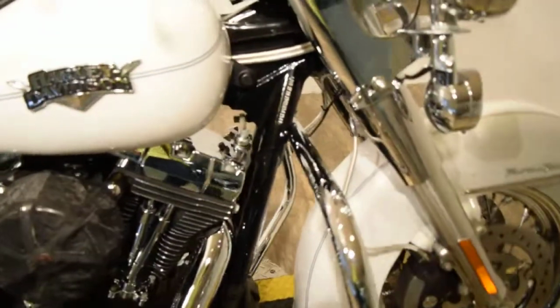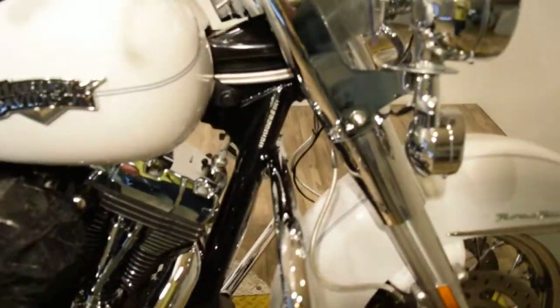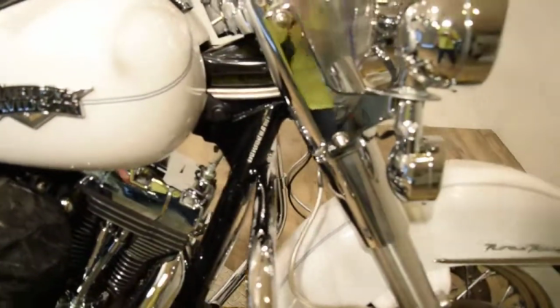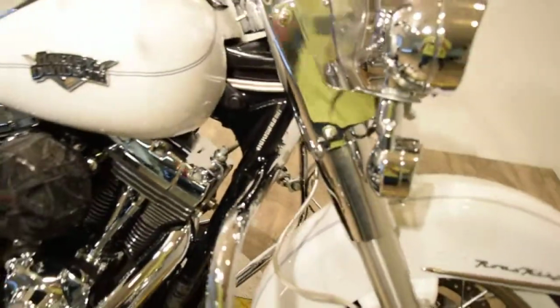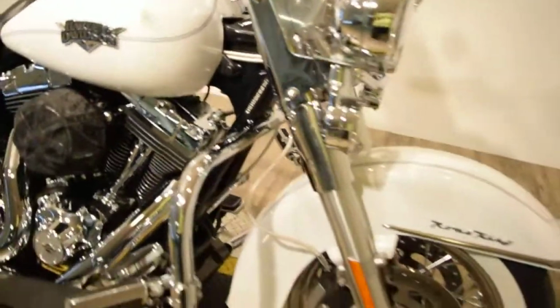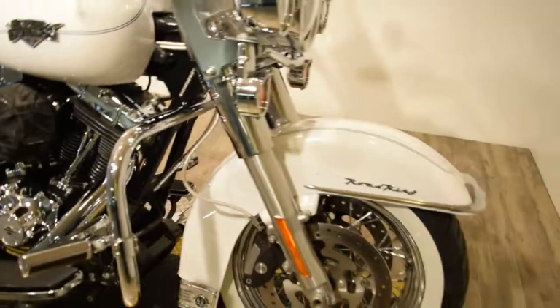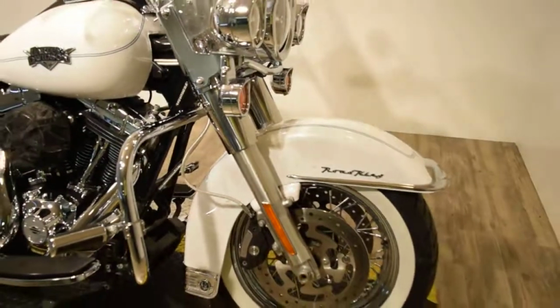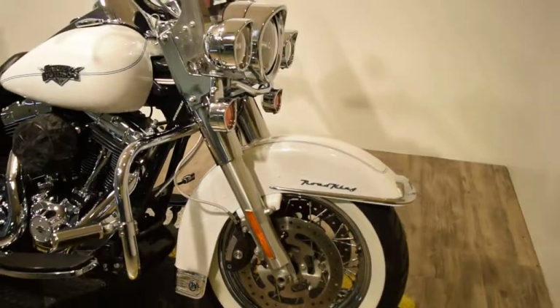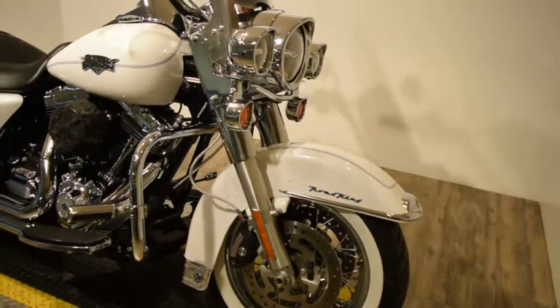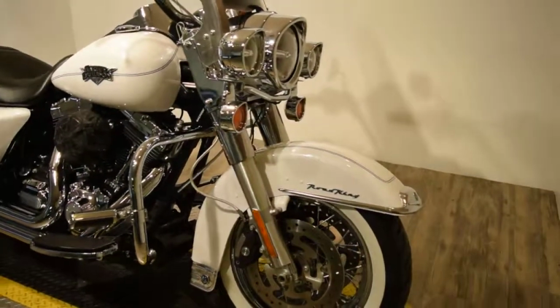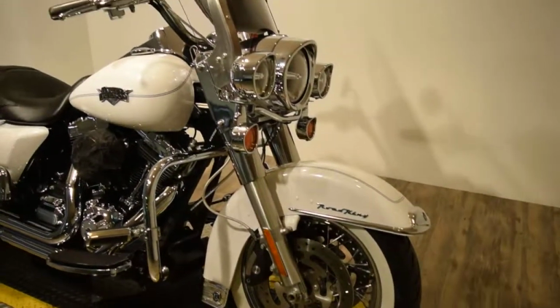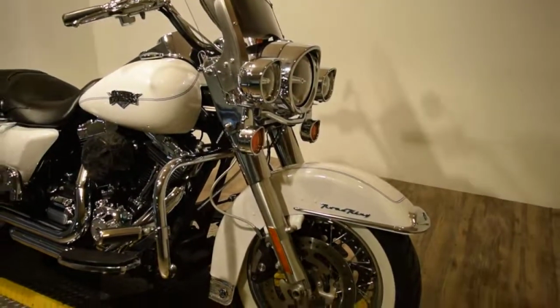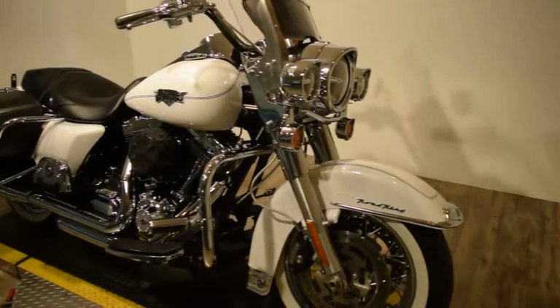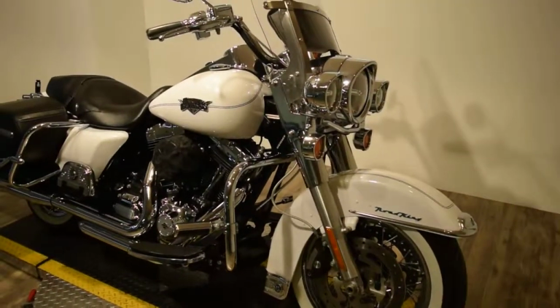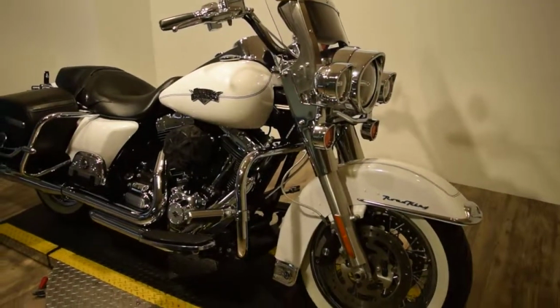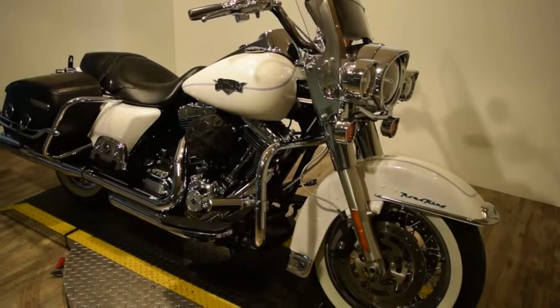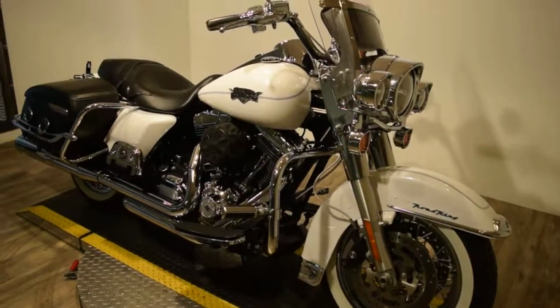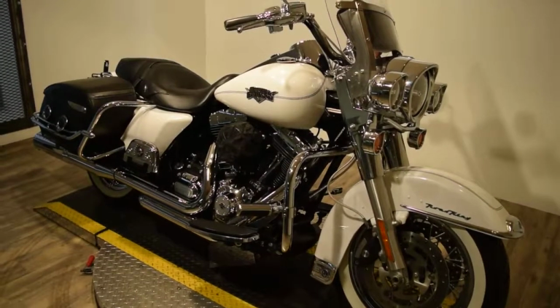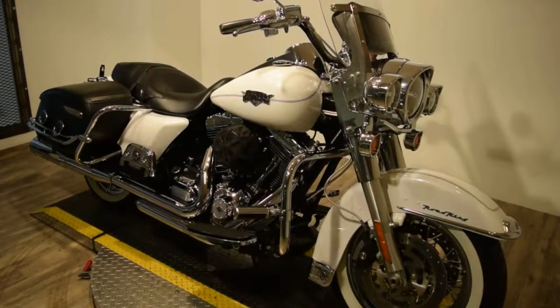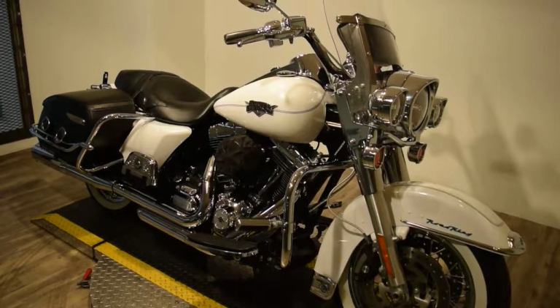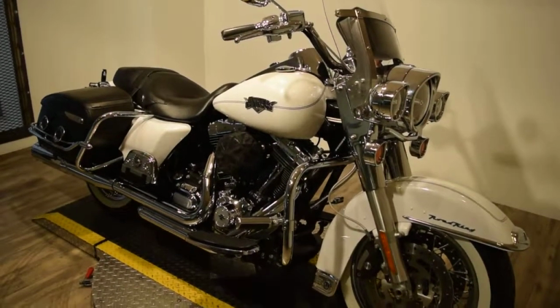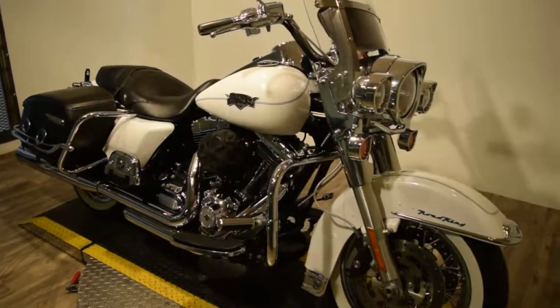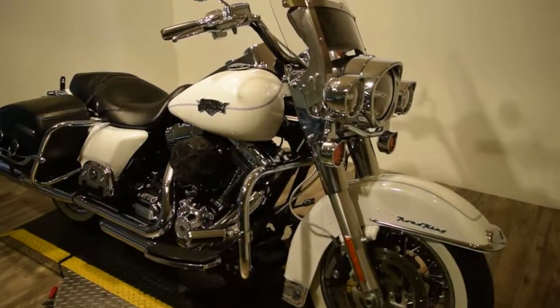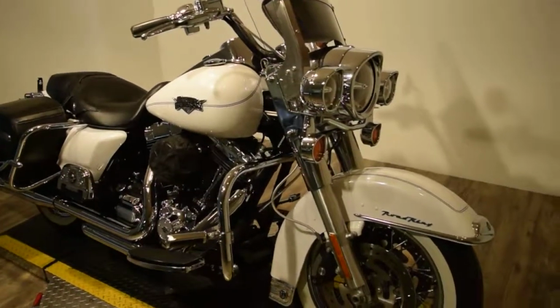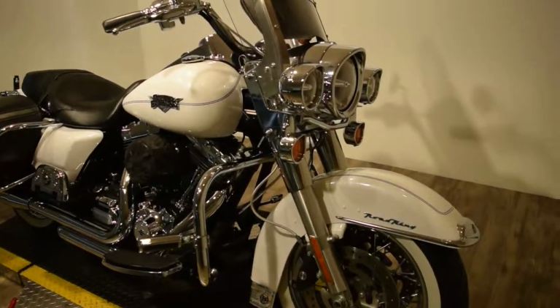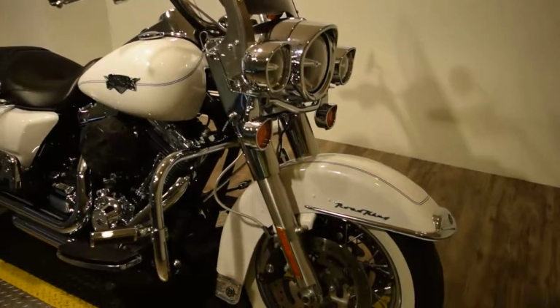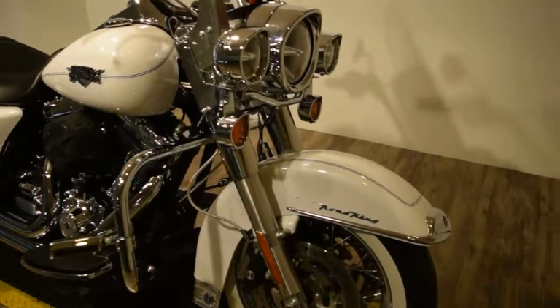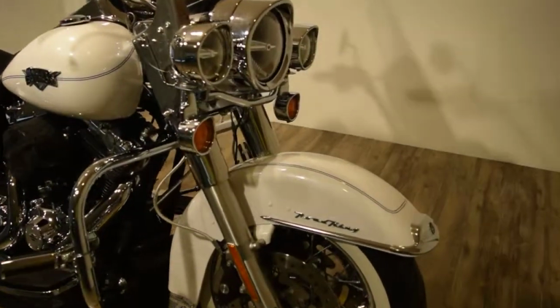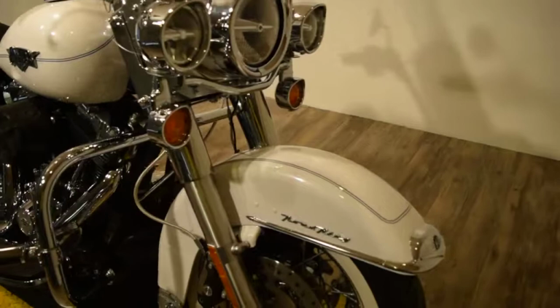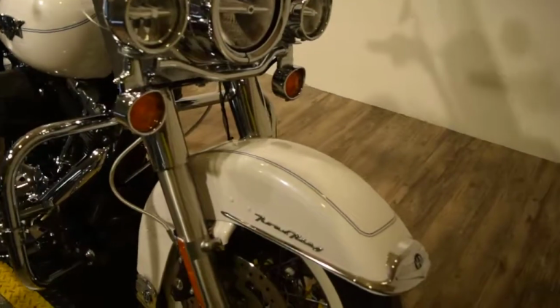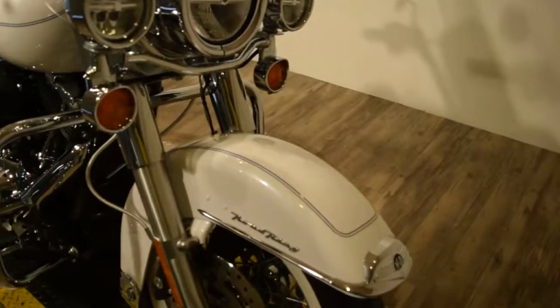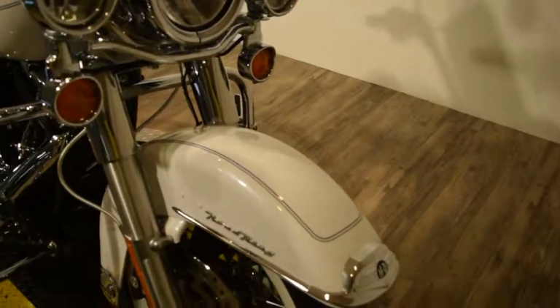You can see about 25 to 30 more pictures of this bike, fill out a credit app, get pricing information, and find out what your trade-in is worth at our website MonsterPowerSport.com.